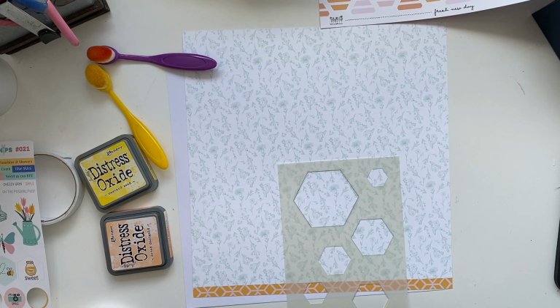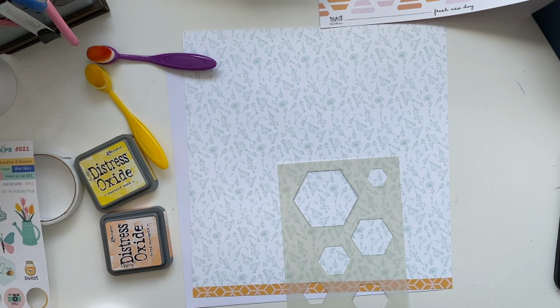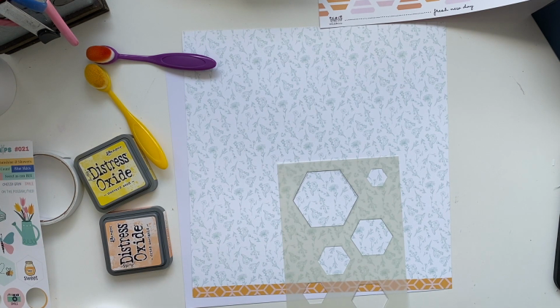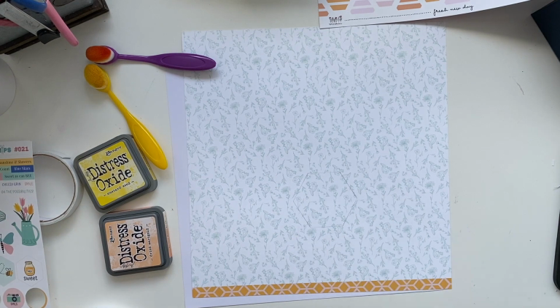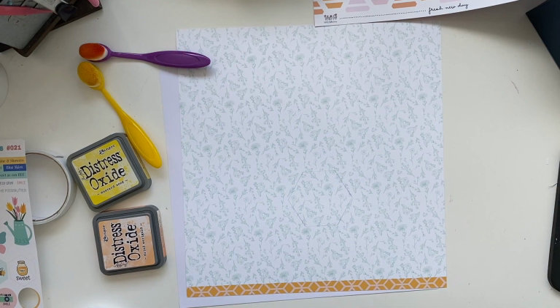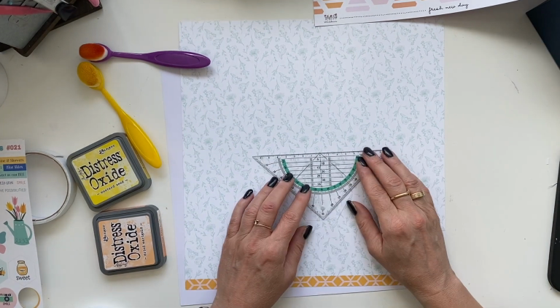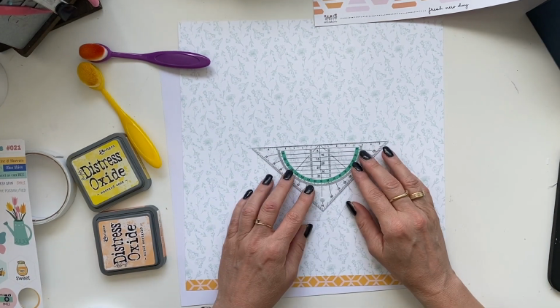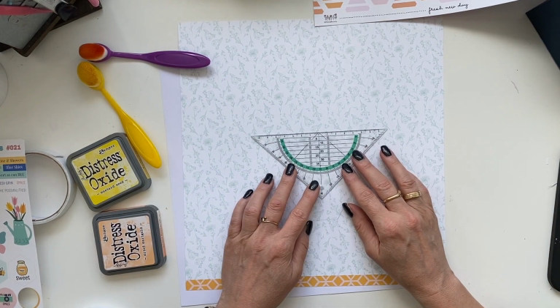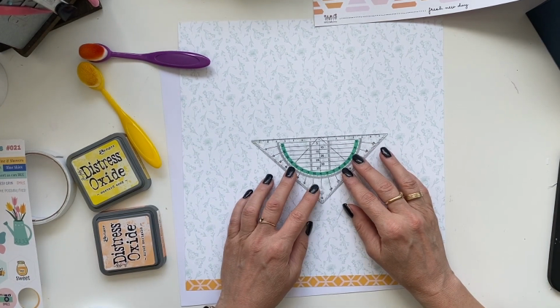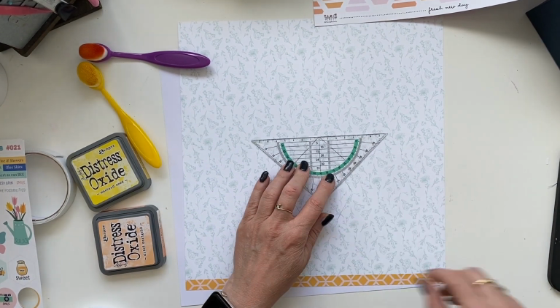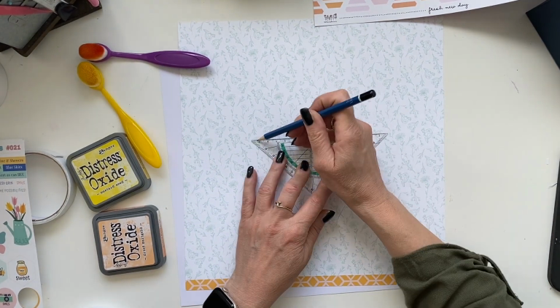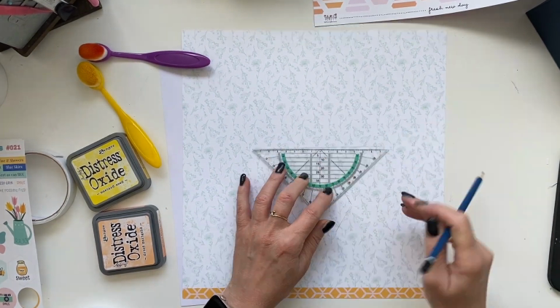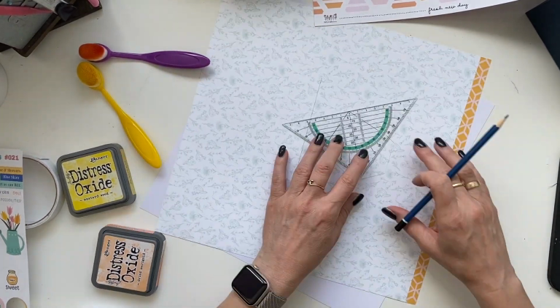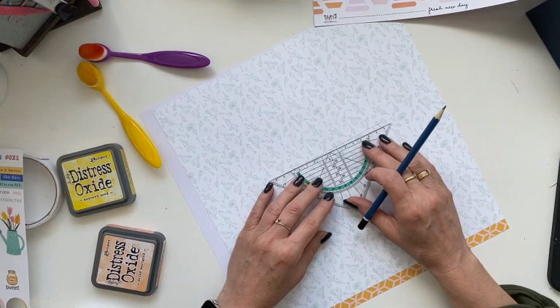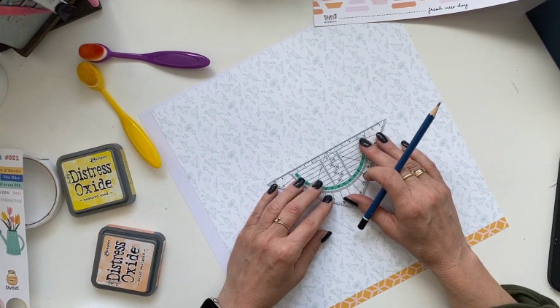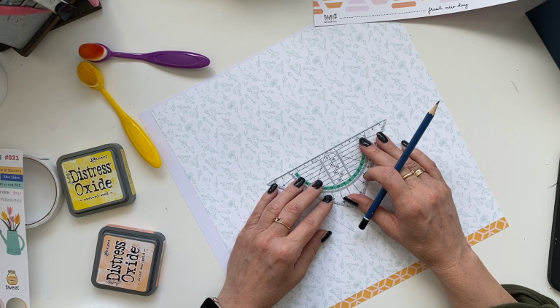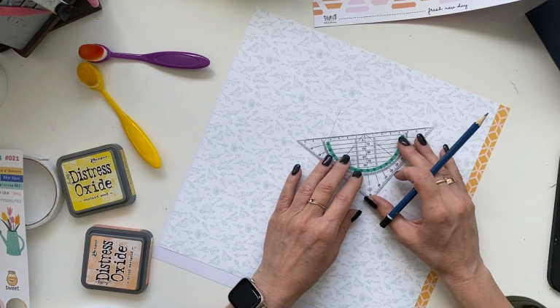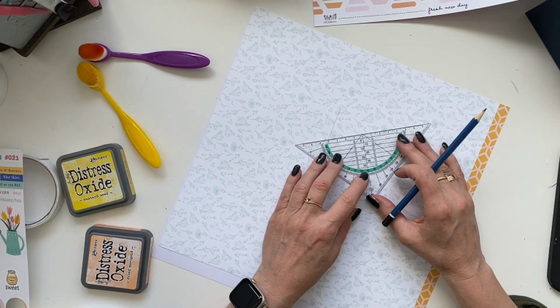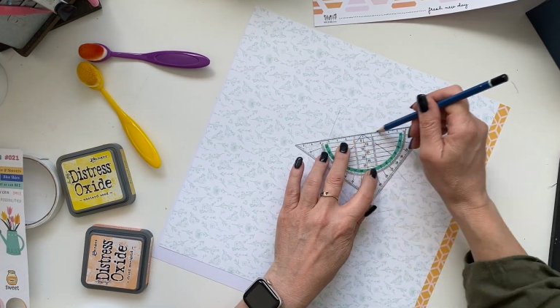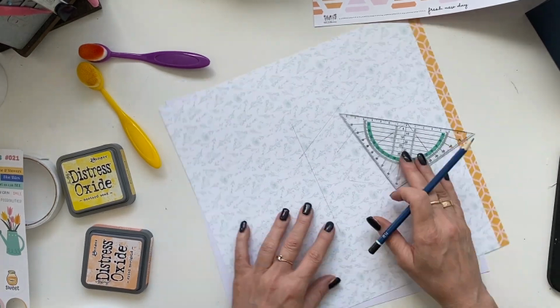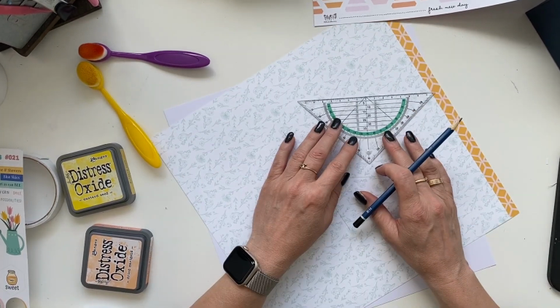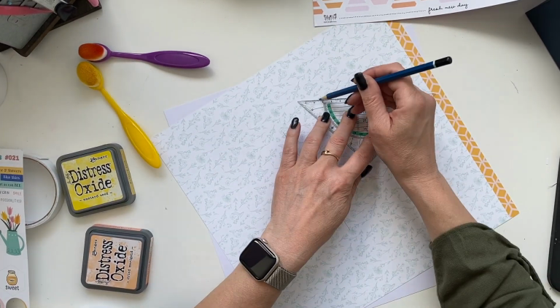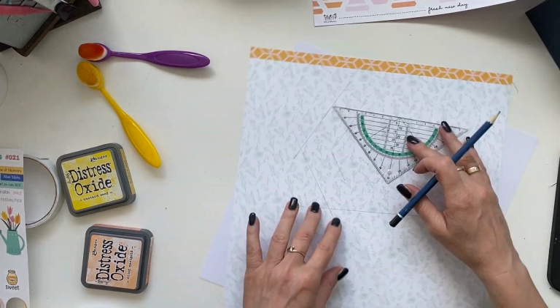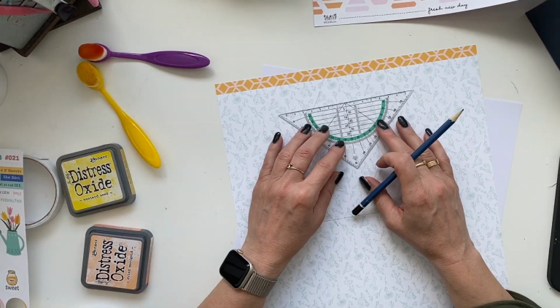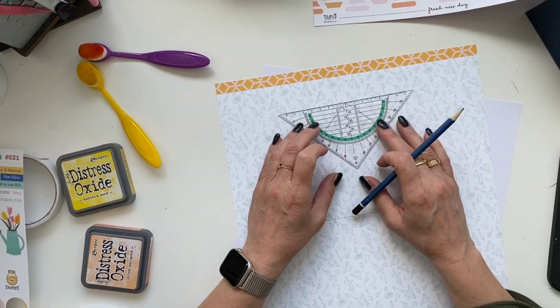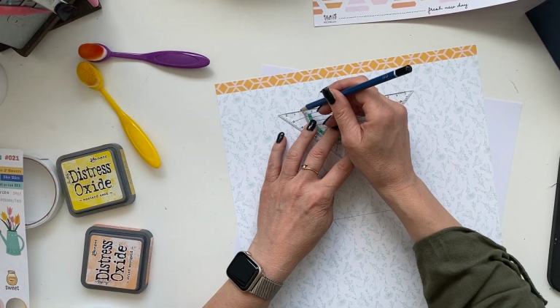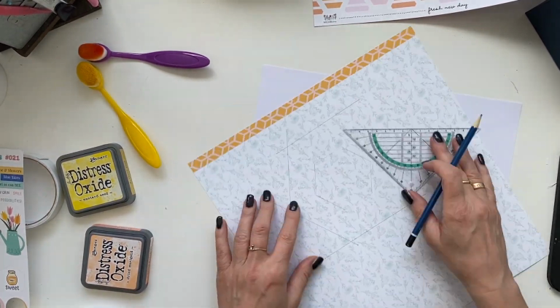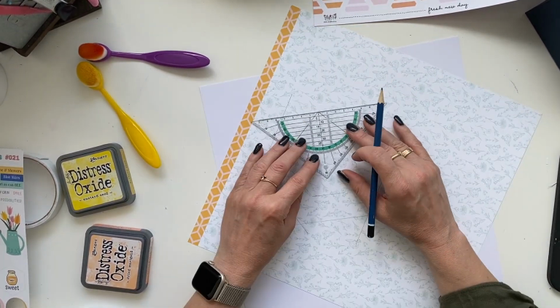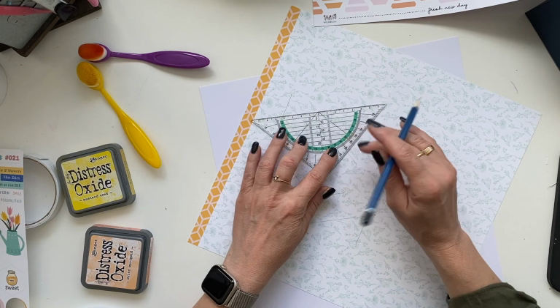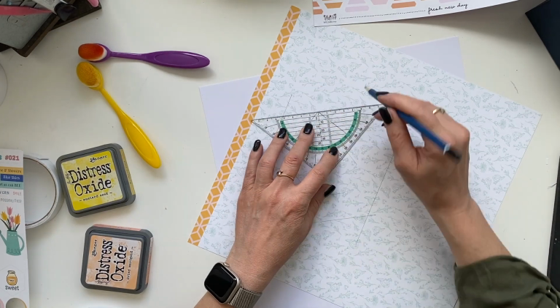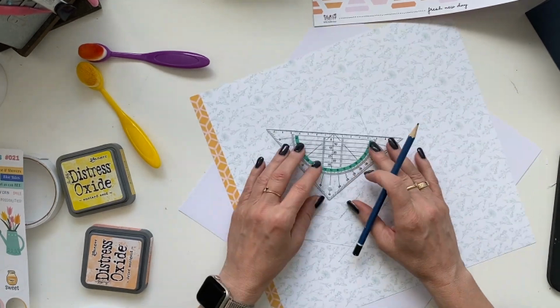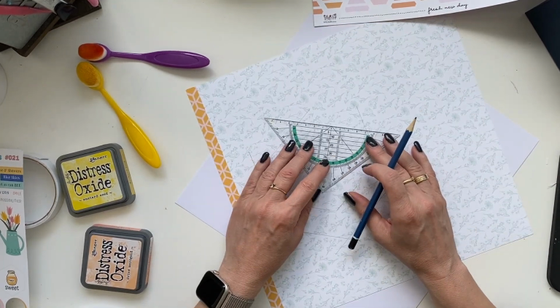Hi friends, it's Petra here with another Brembo Fox video. Today I am starting off with the hexagon folder to create a large hexagon, which I find an easy way.